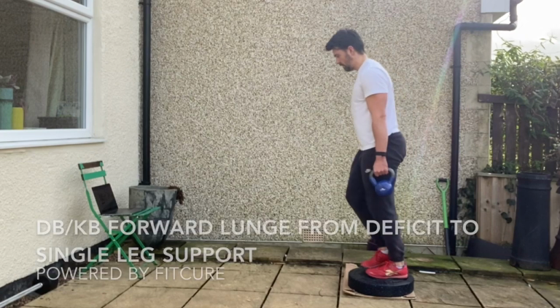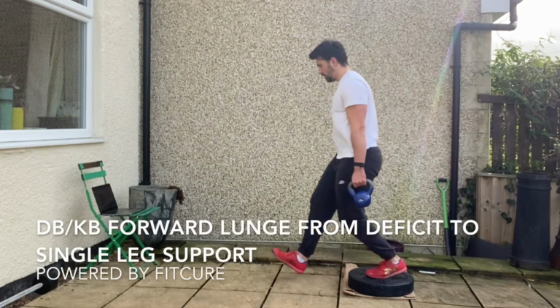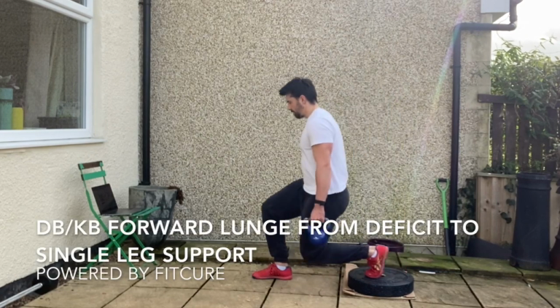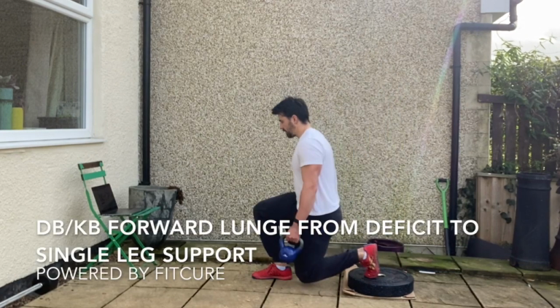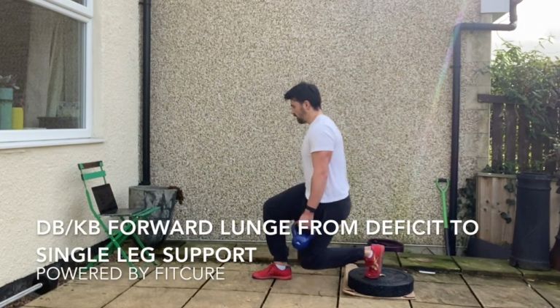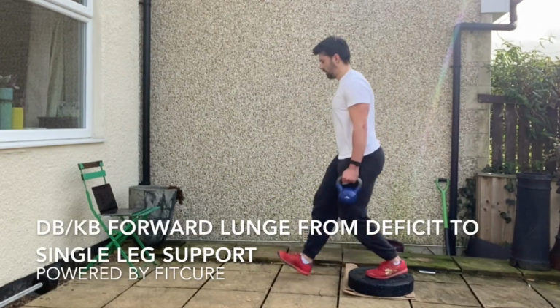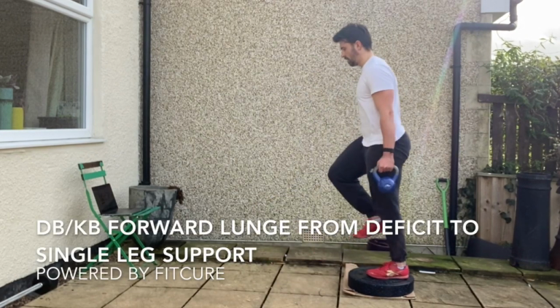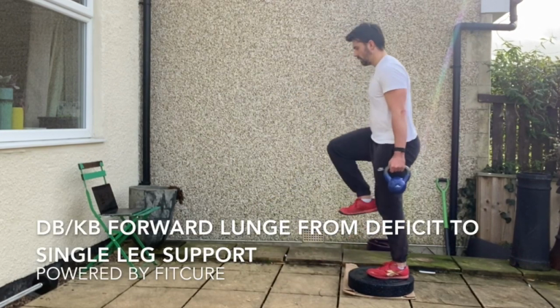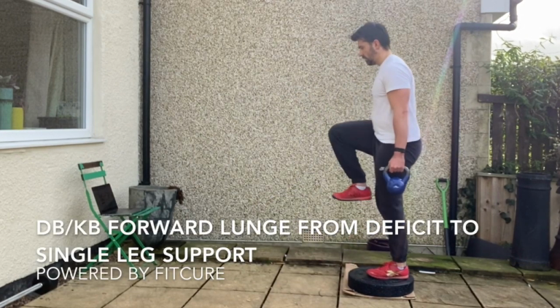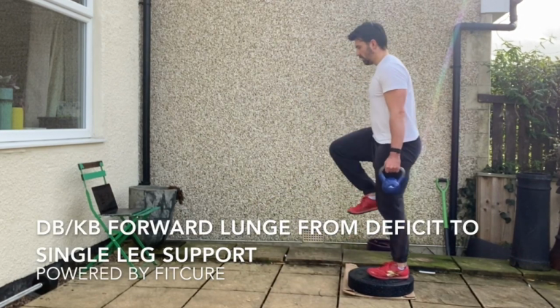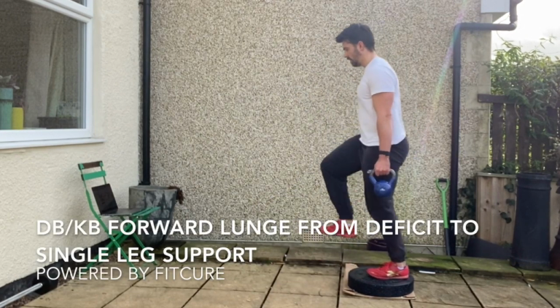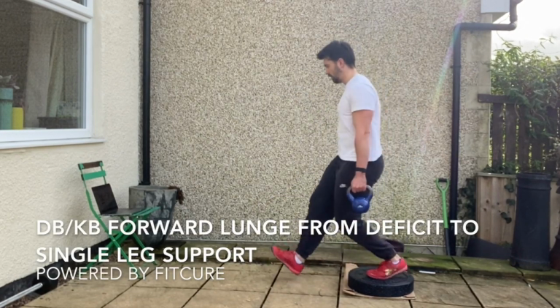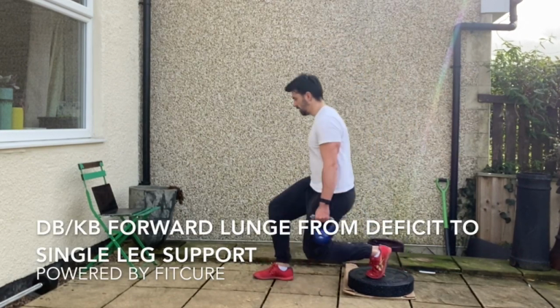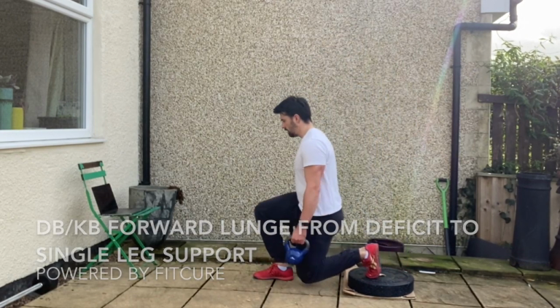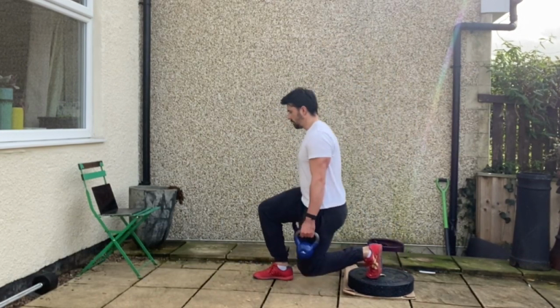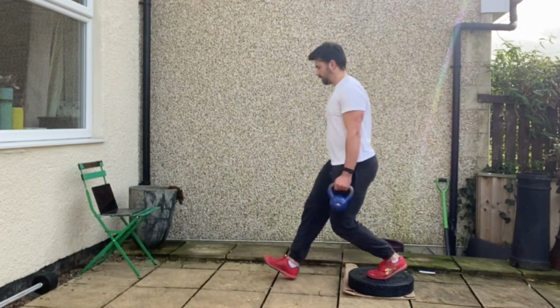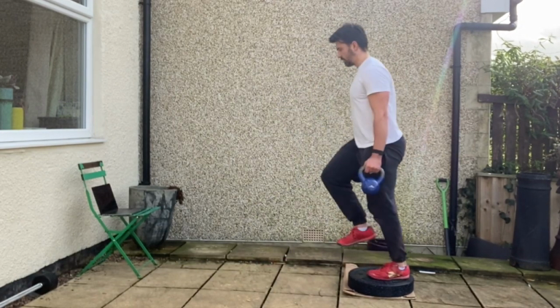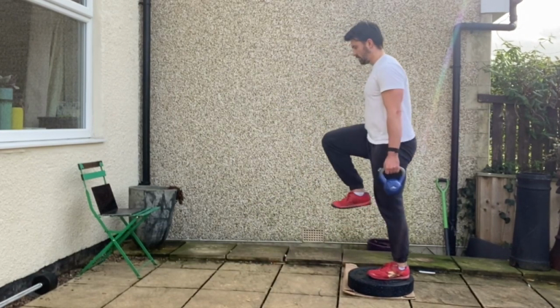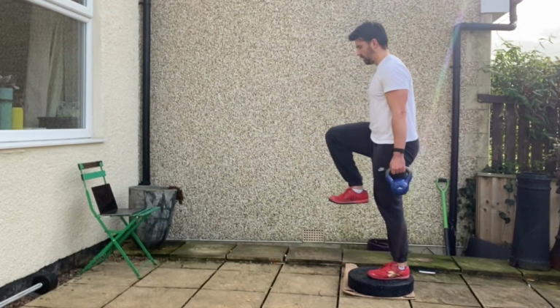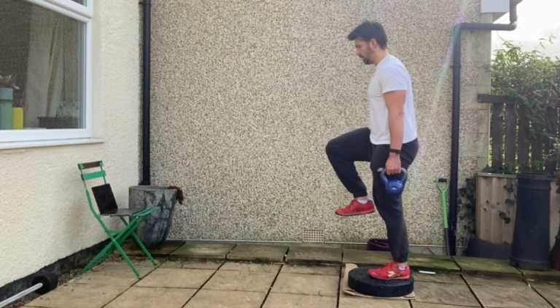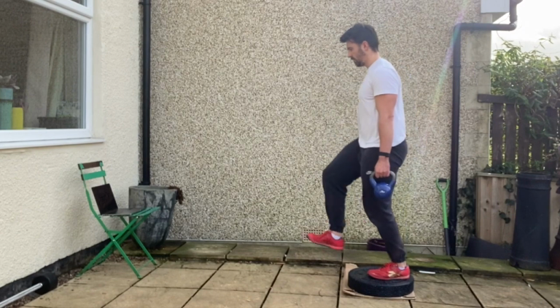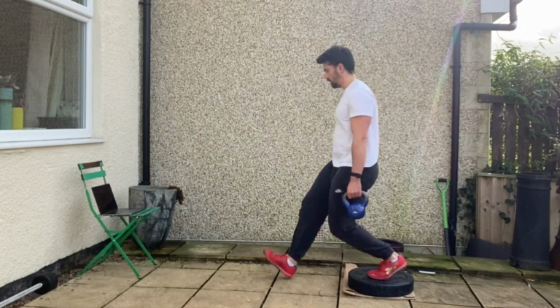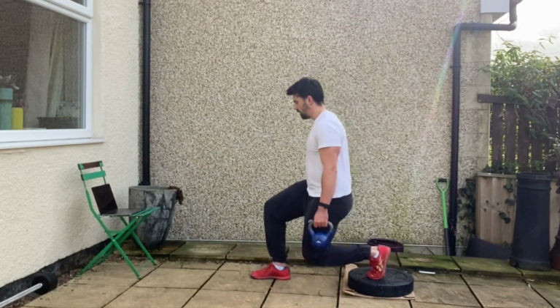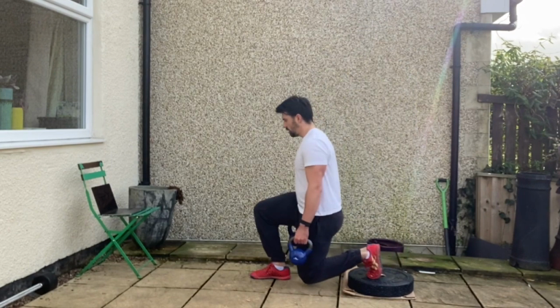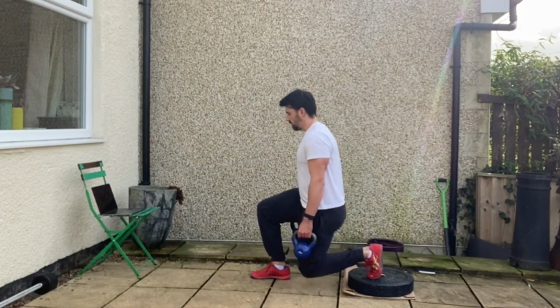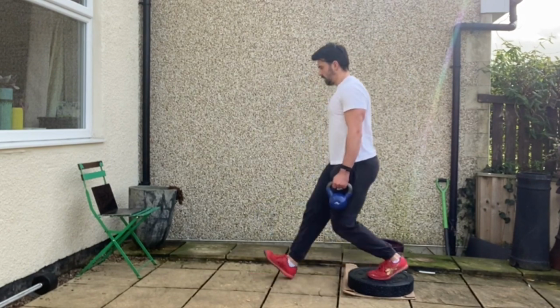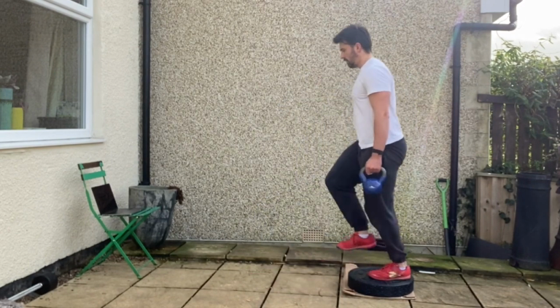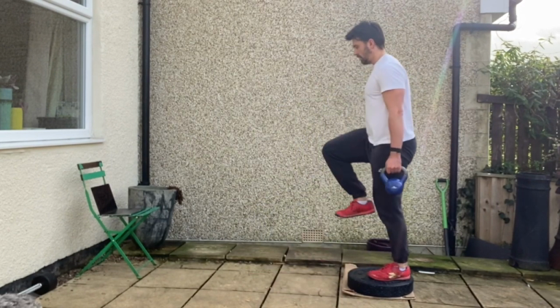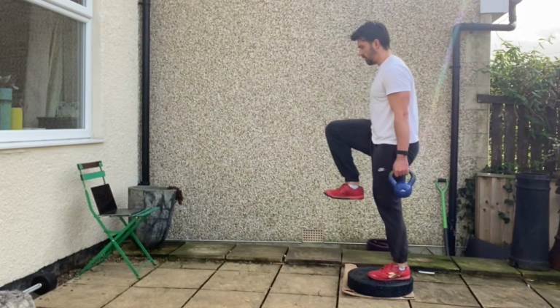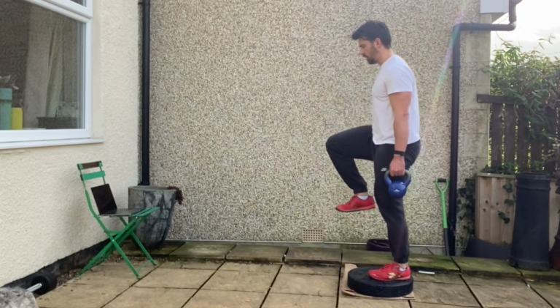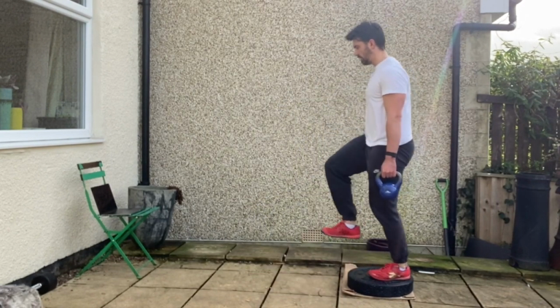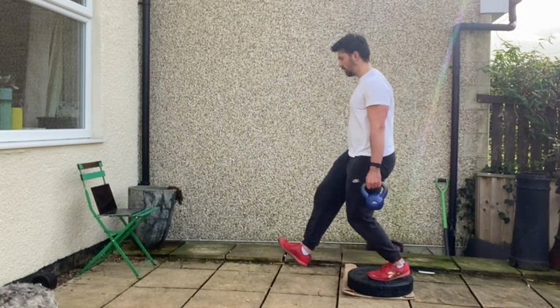Dumbbell forward lunge from deficit to single leg support. Grab hold of kettlebells or dumbbells in your hands by your side, stood on top of a weight plate or a box.